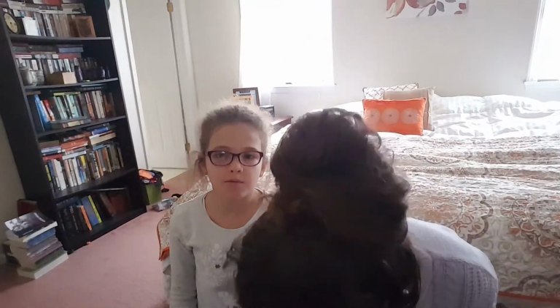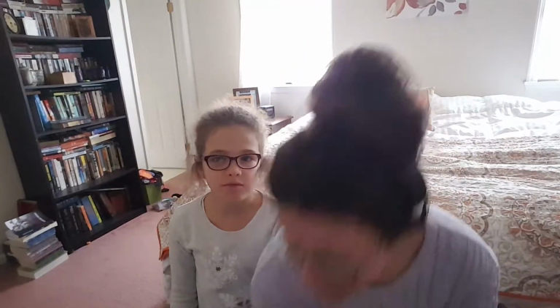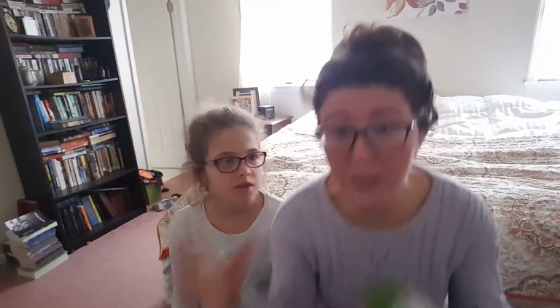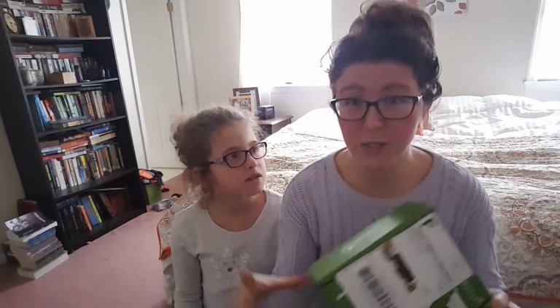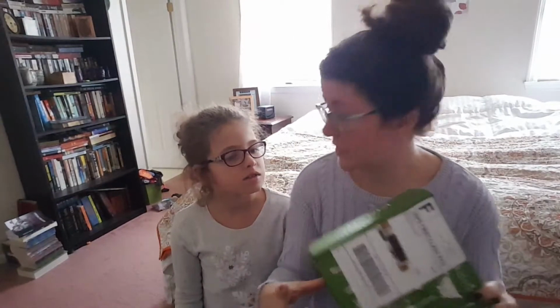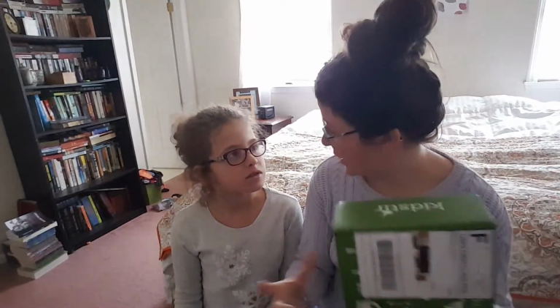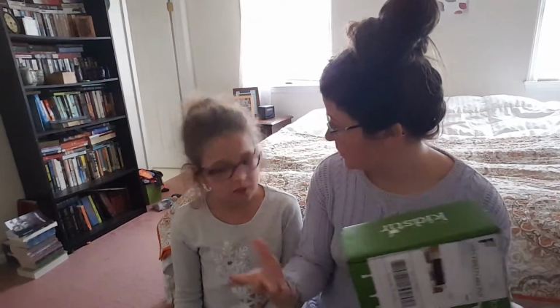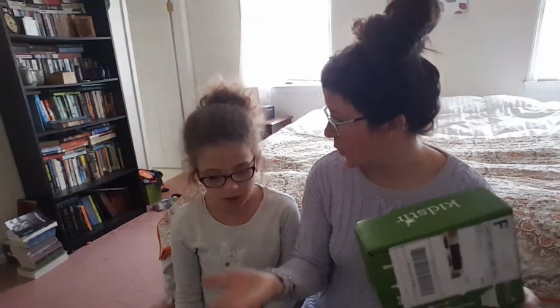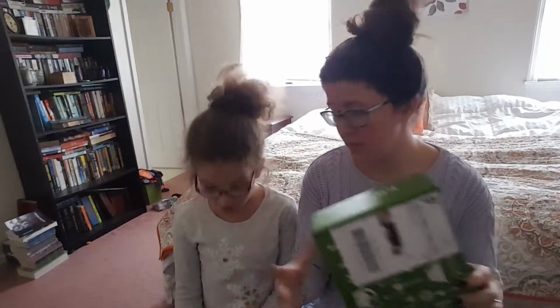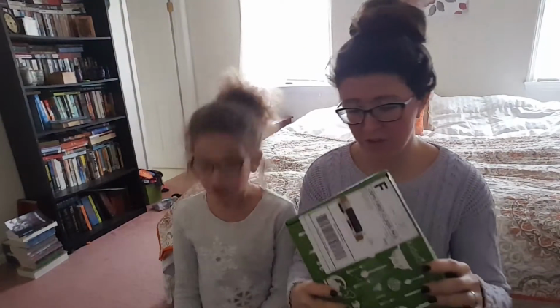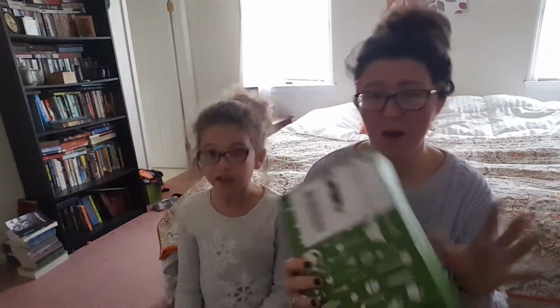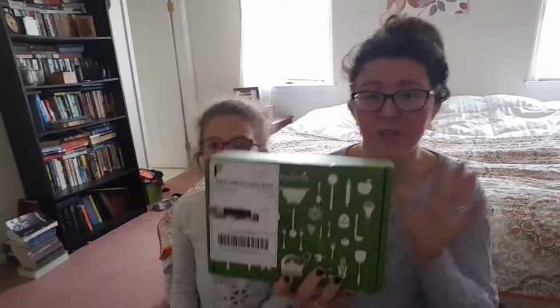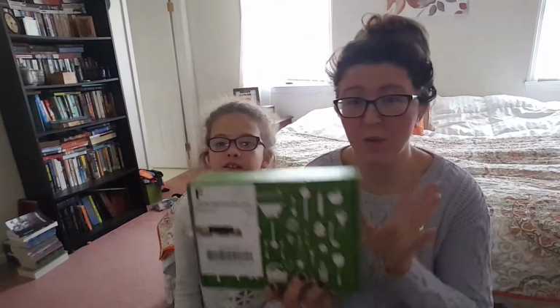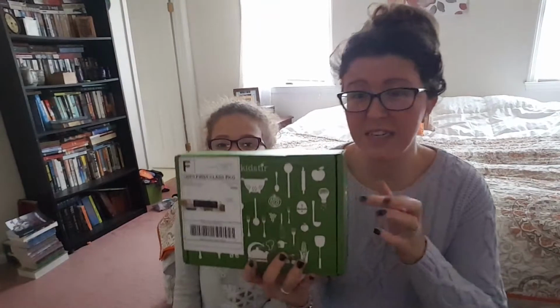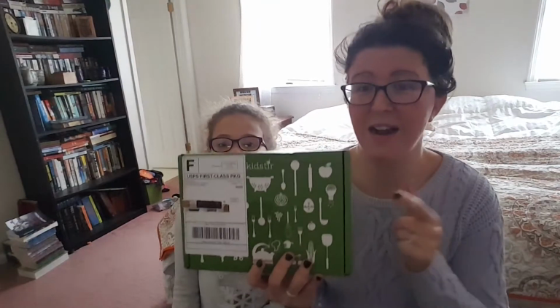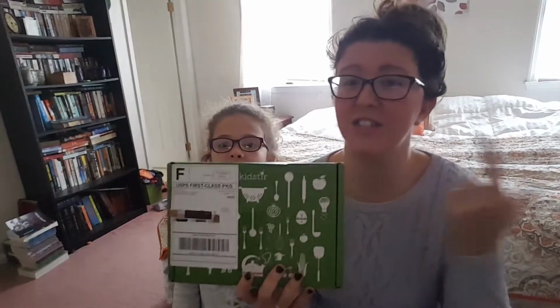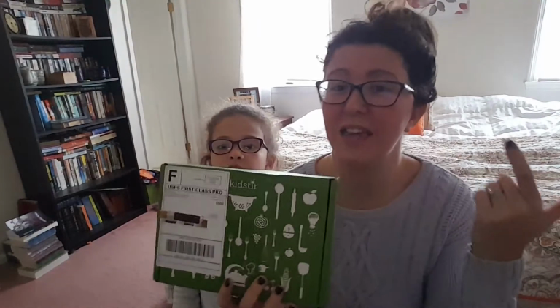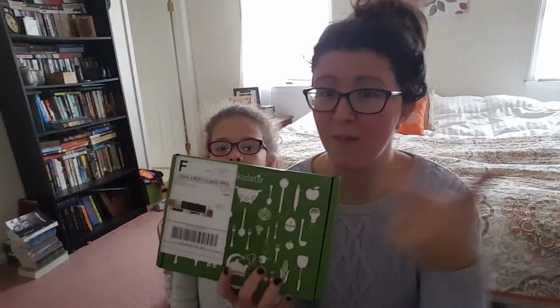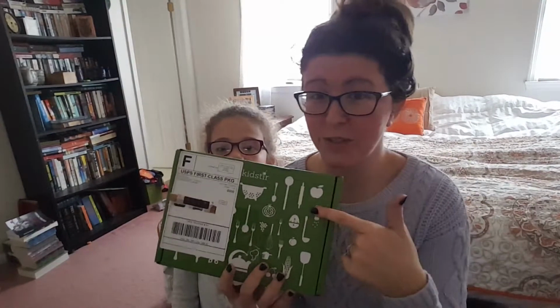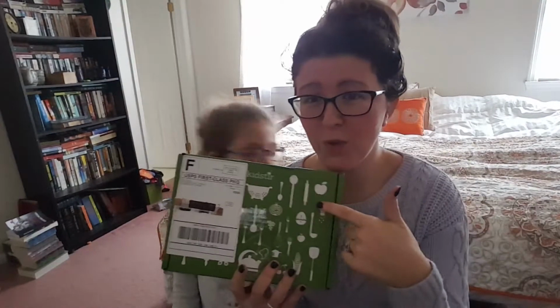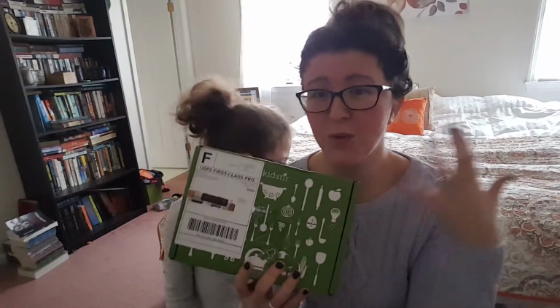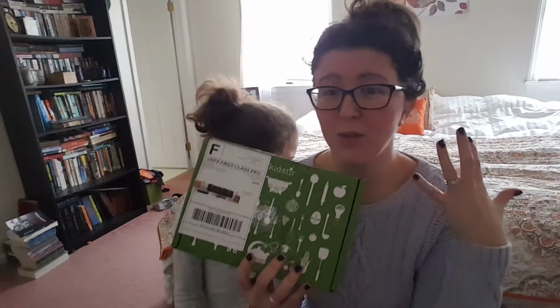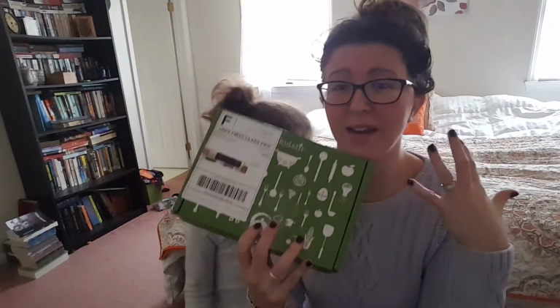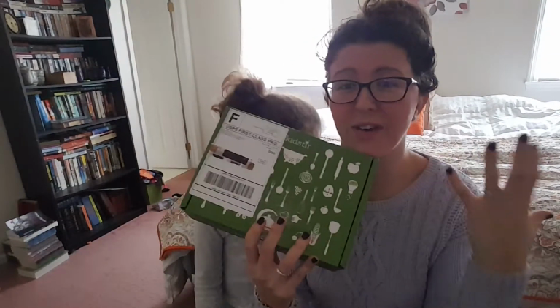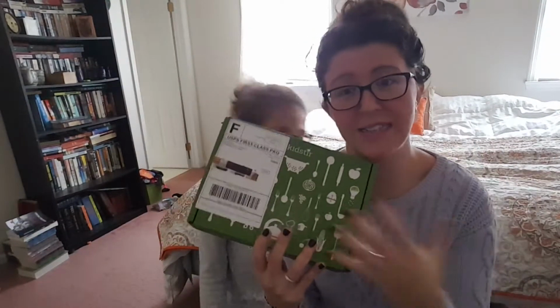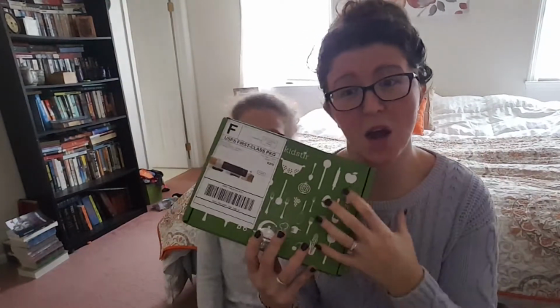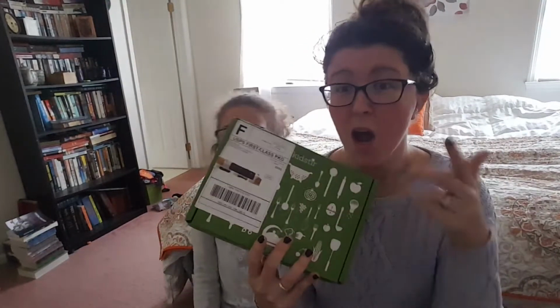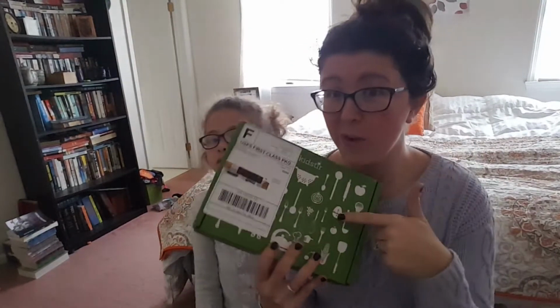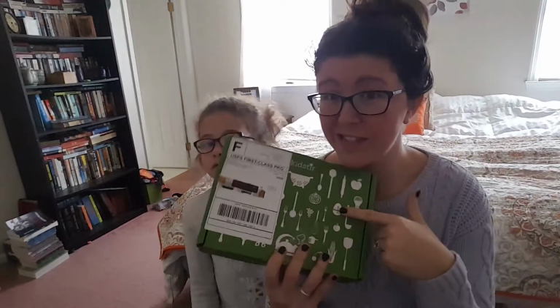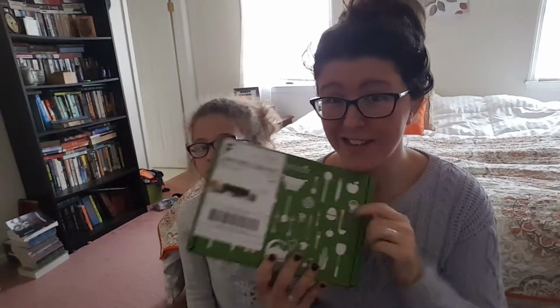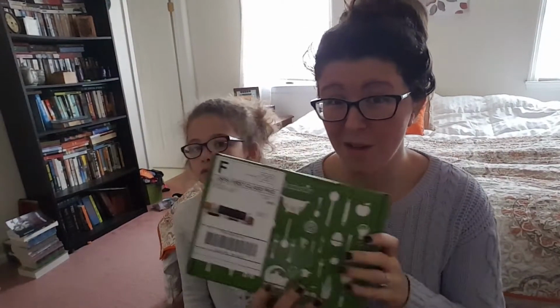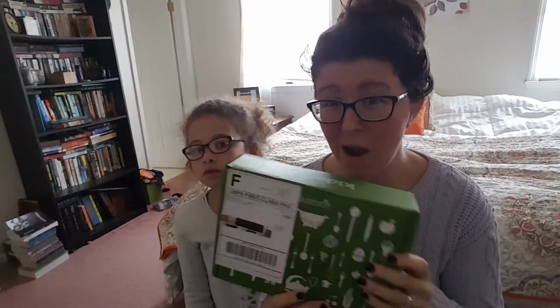We love to cook together — we cook together a lot. We're going to find out what's in here. I actually did take my first glimpse photo so I do kind of have an idea of what this kit is all about.